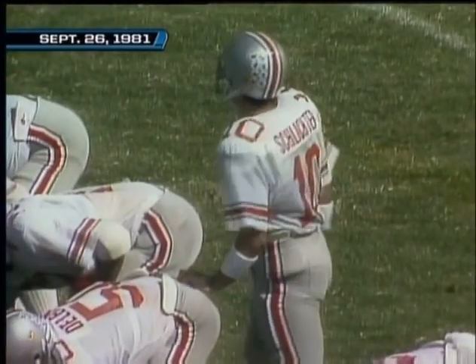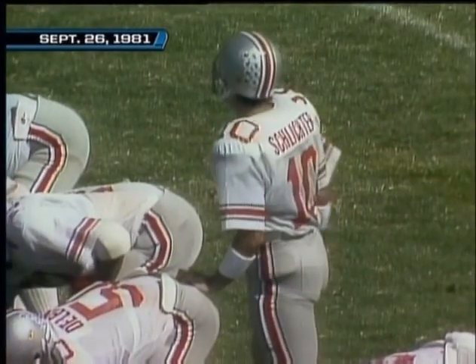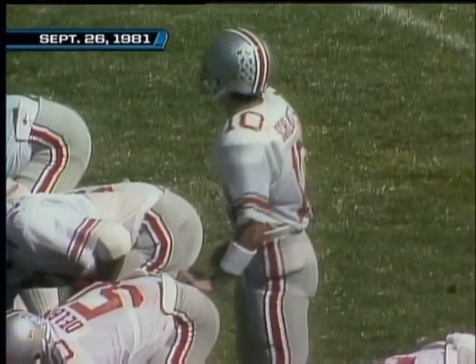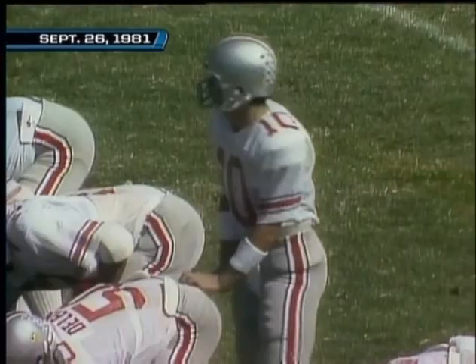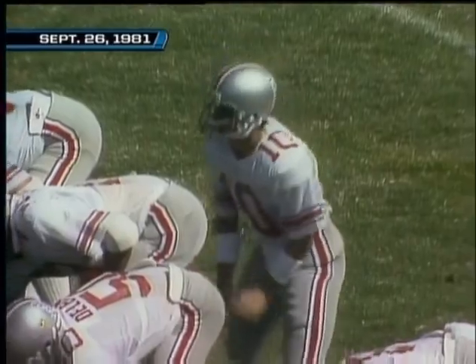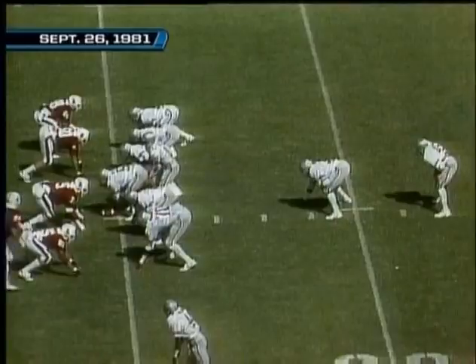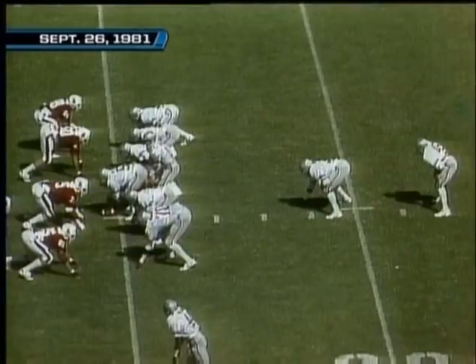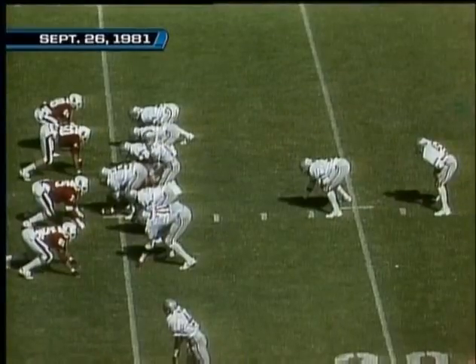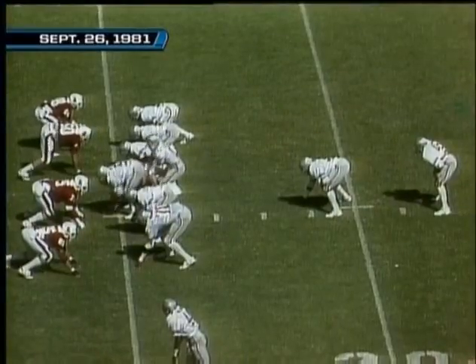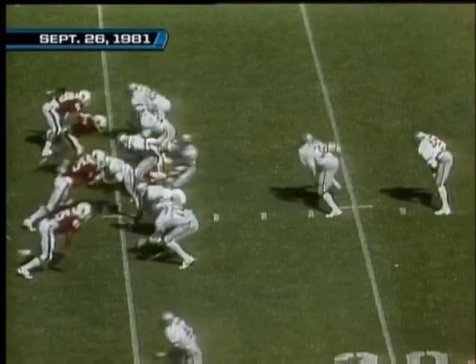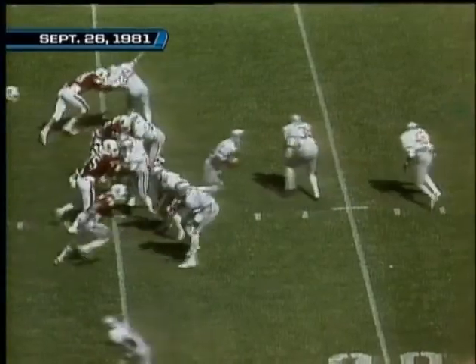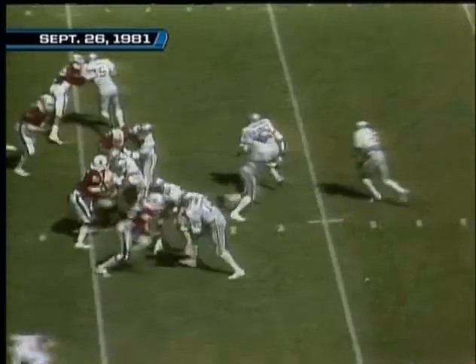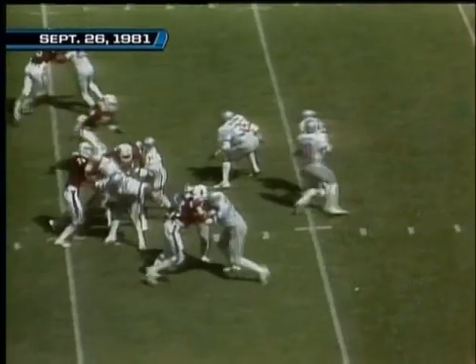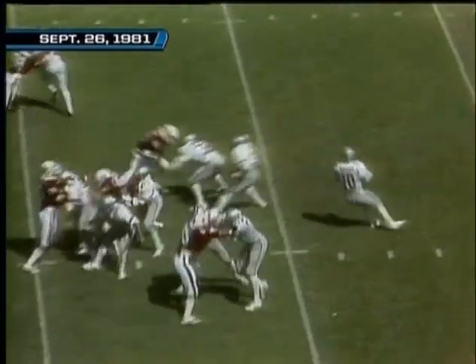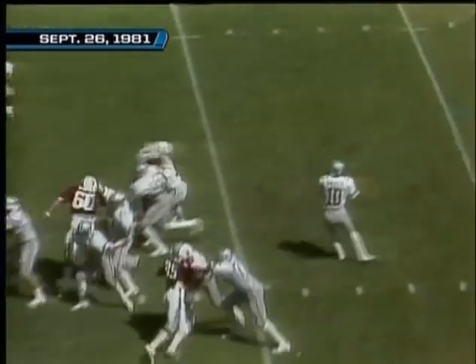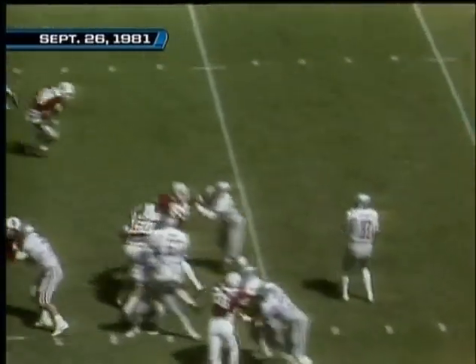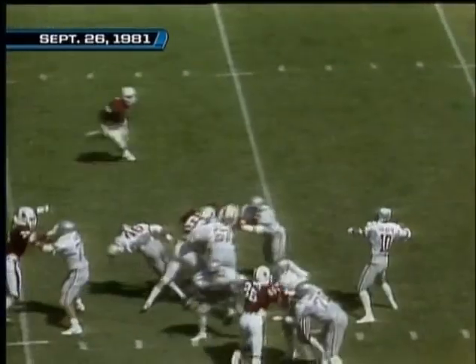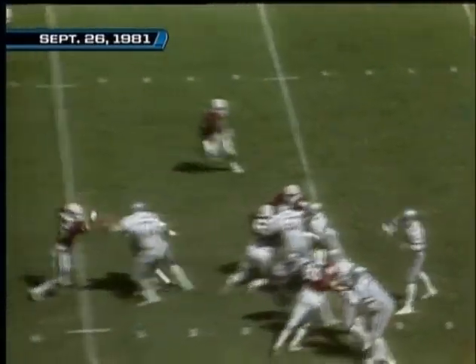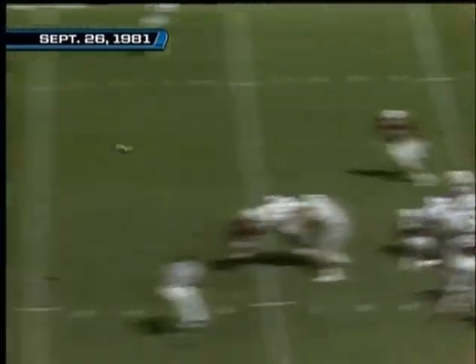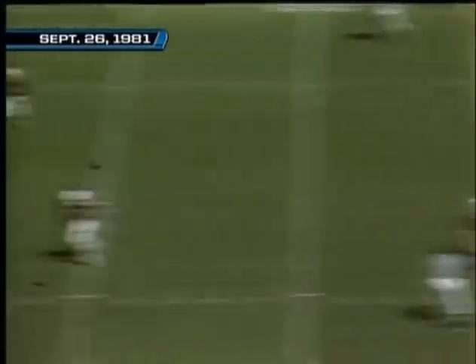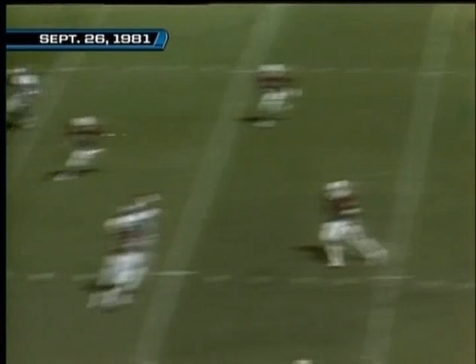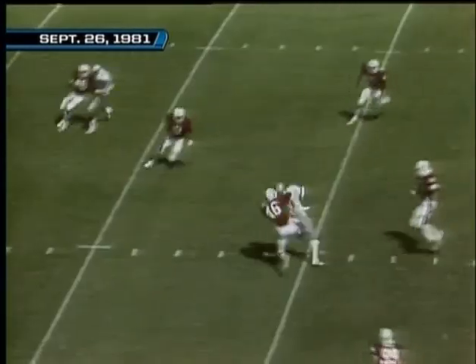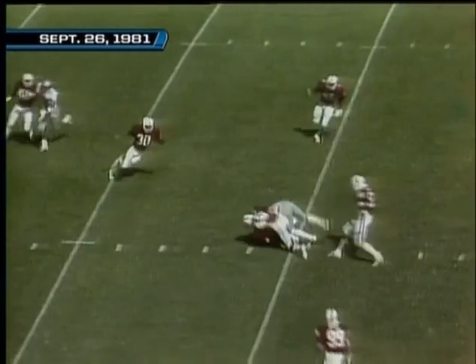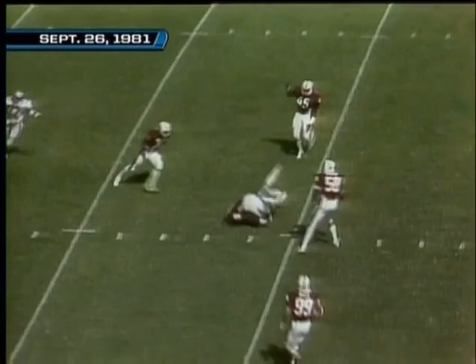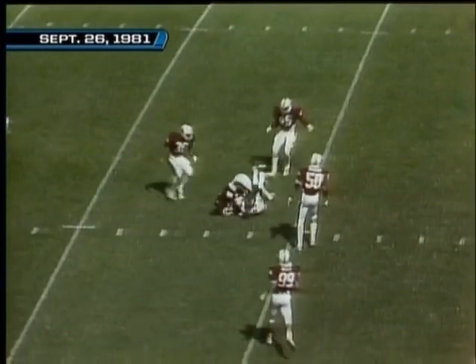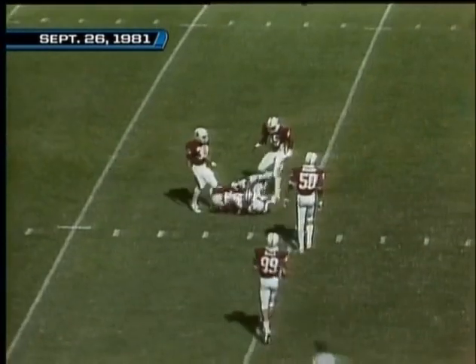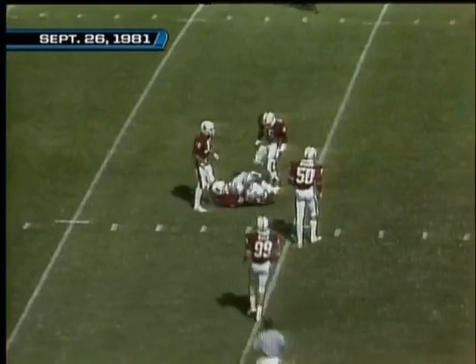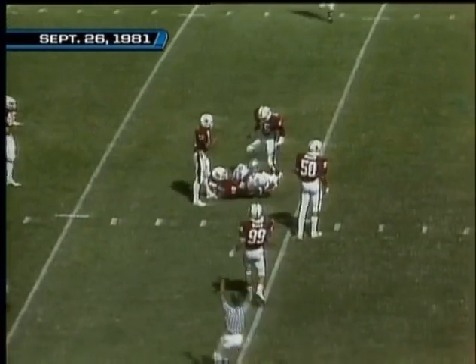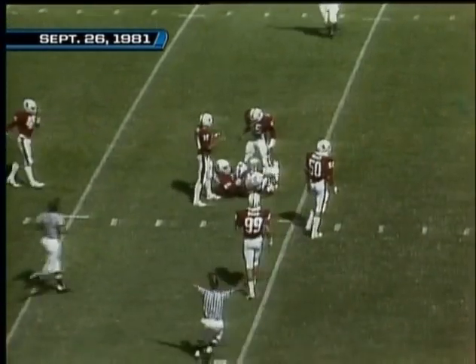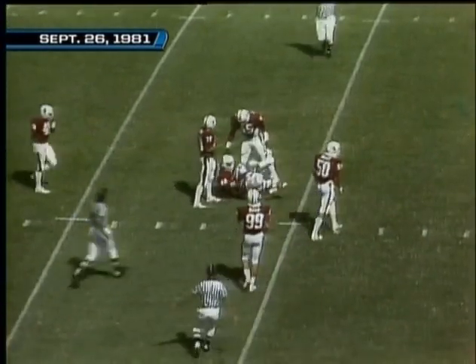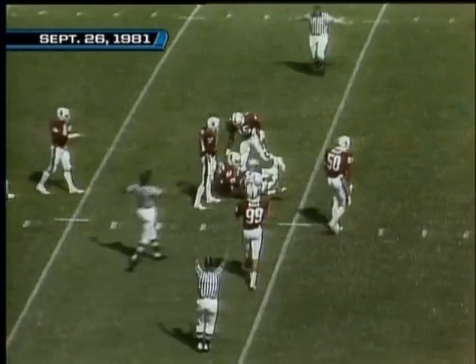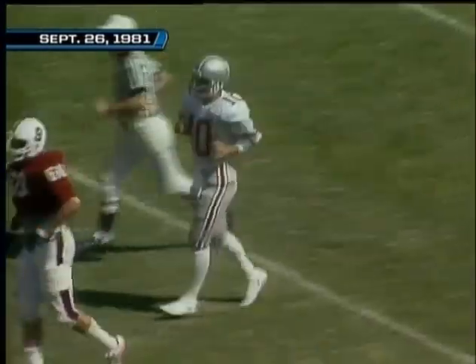Third down and five for Ohio State — we have not seen a pass yet. Schleister goes back to throw, goes to the secondary receiver. It is complete for the first down at the 41-yard line.